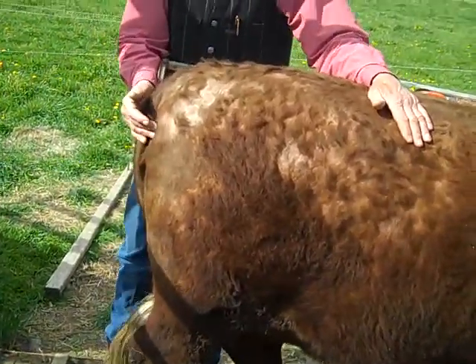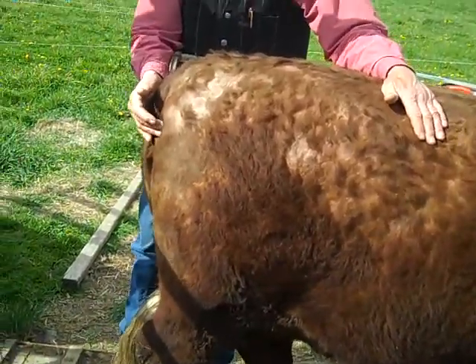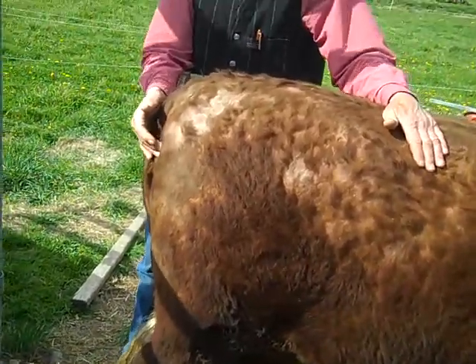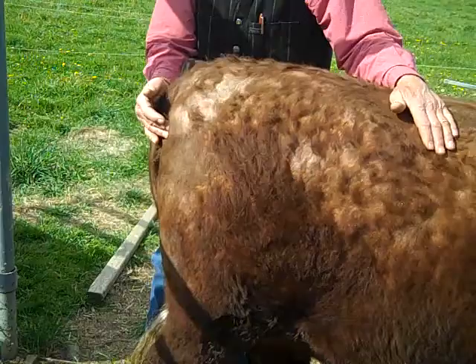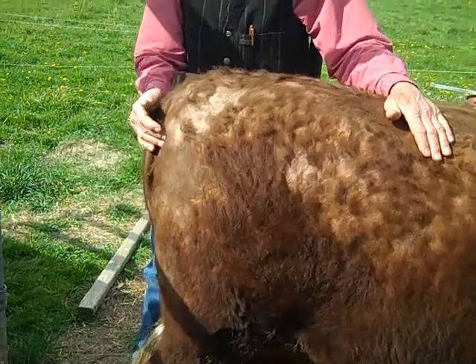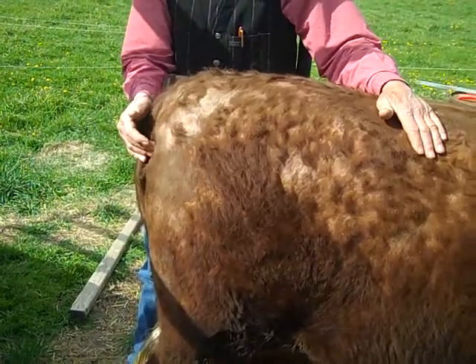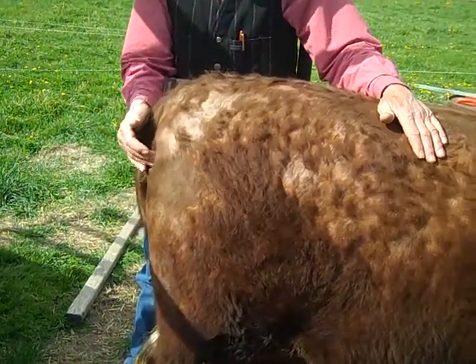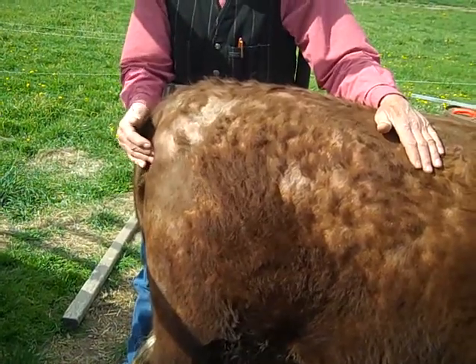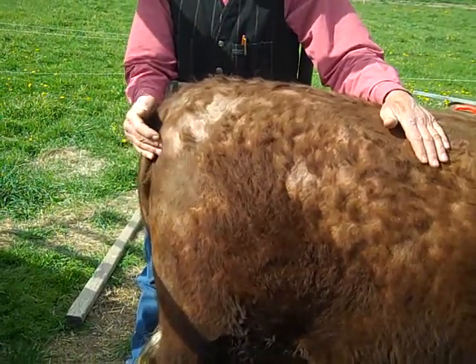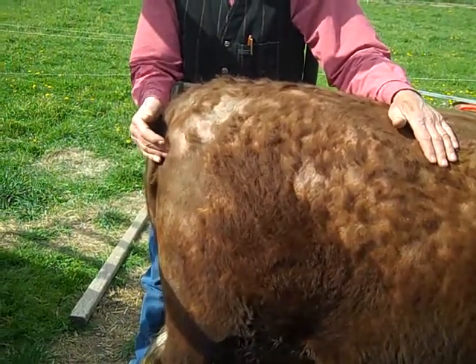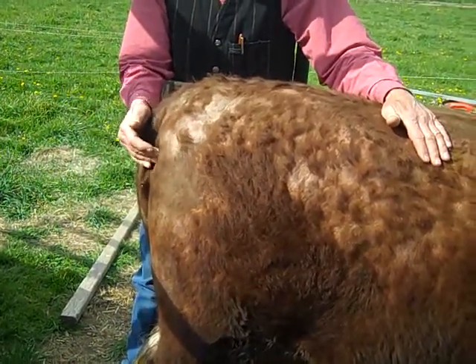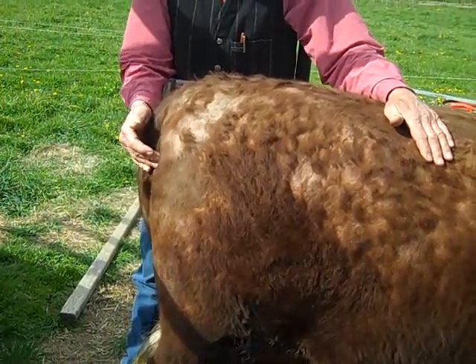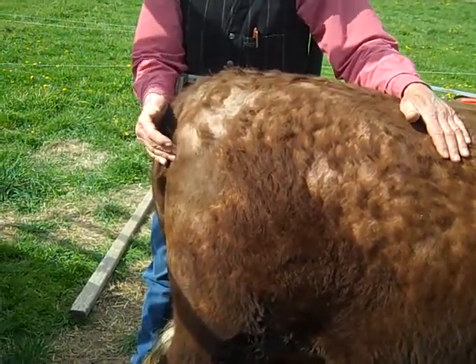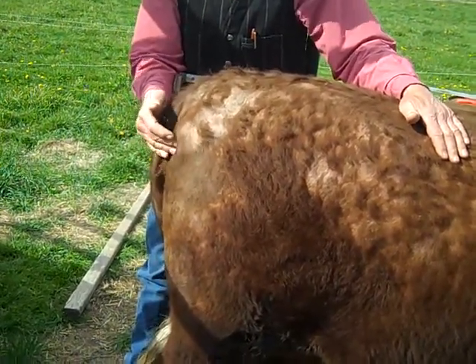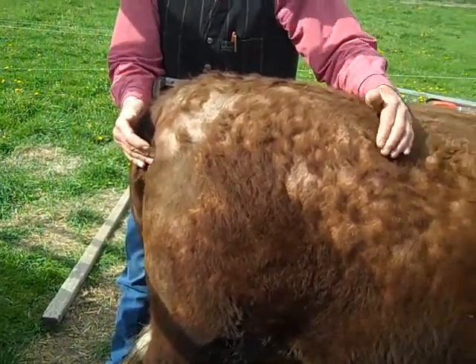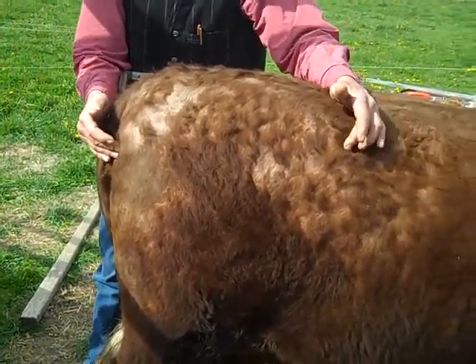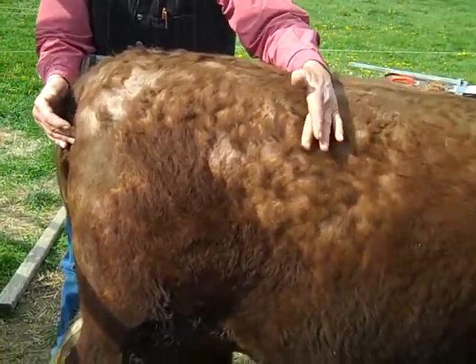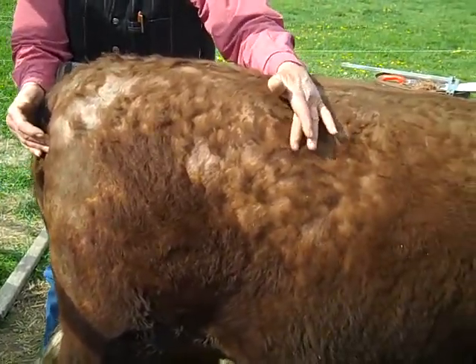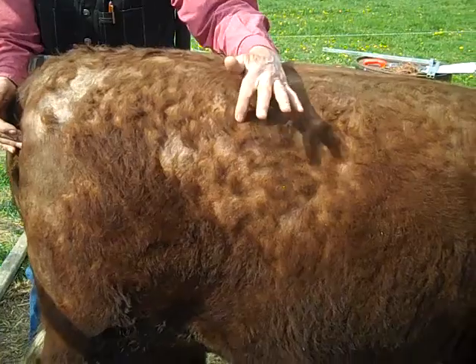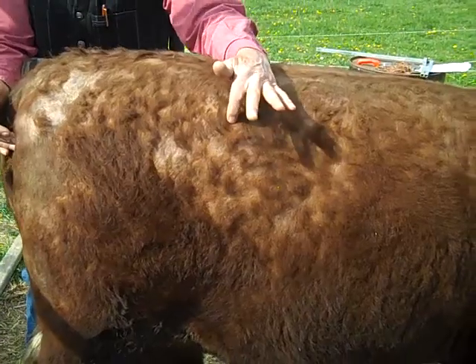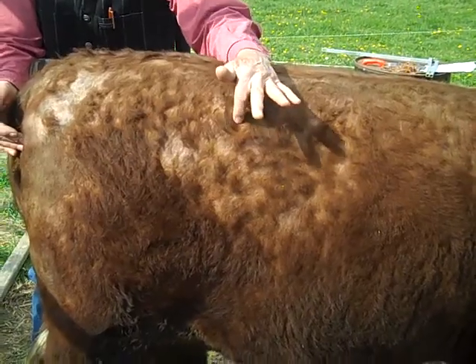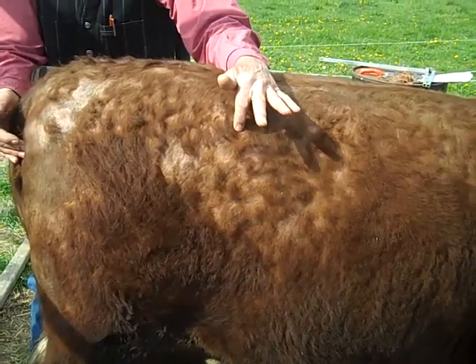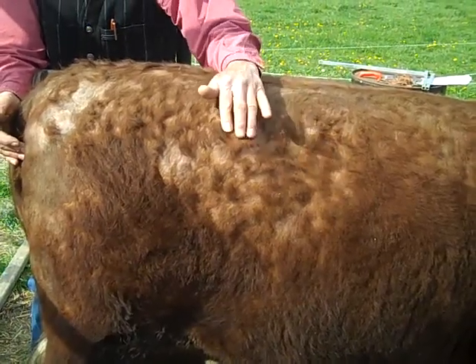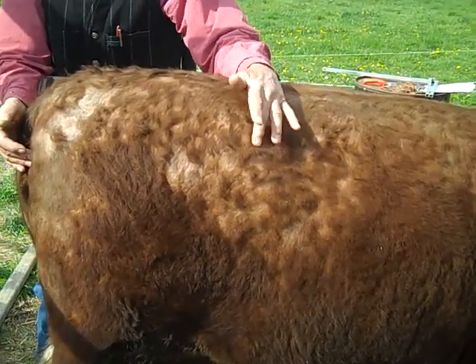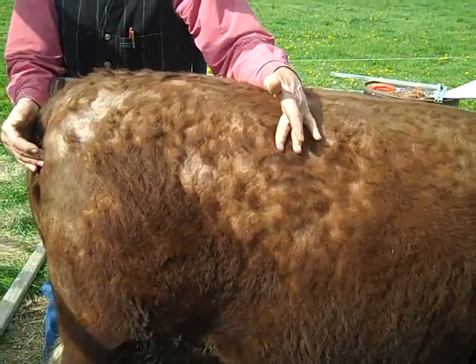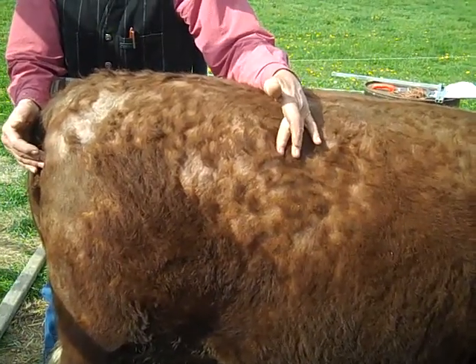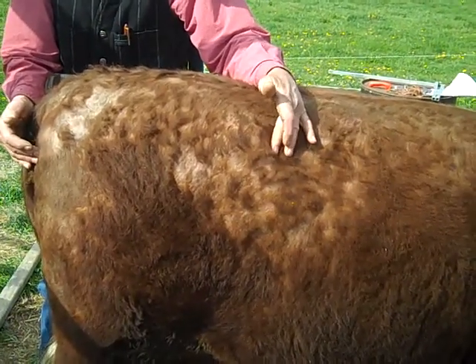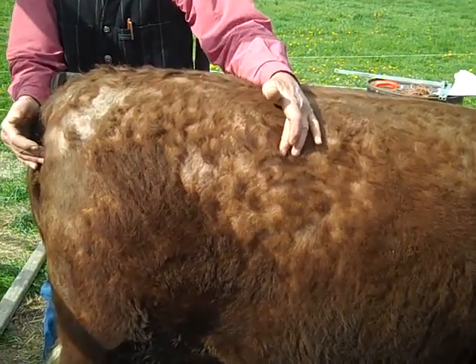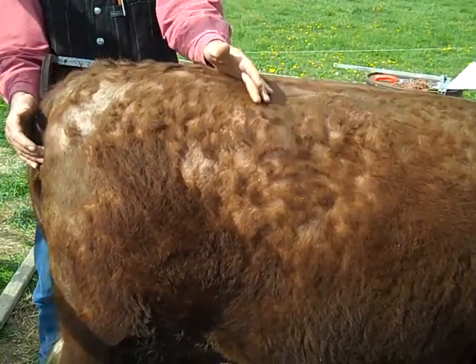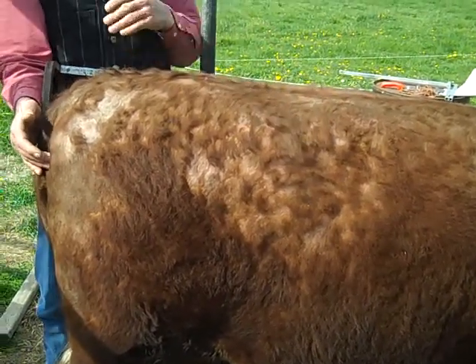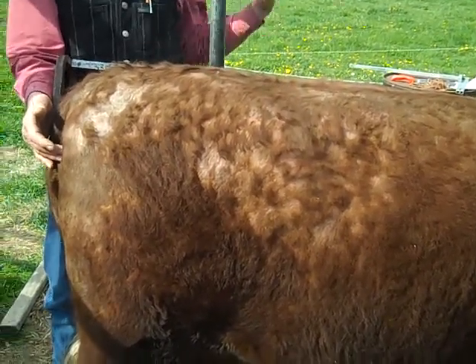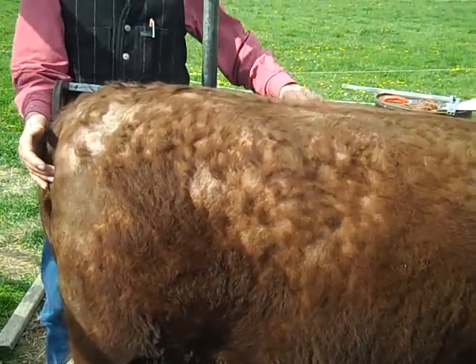Steve has his finger on the pin bone on the back — that's the back of the rump — and he has his right hand on the hook bone in front. That's the front of the rump.